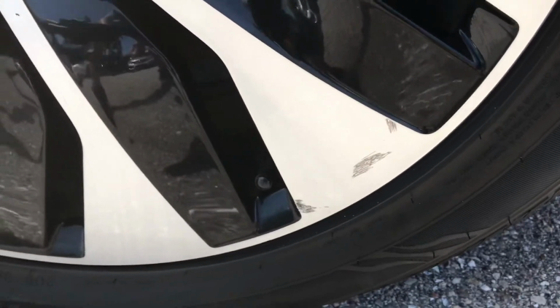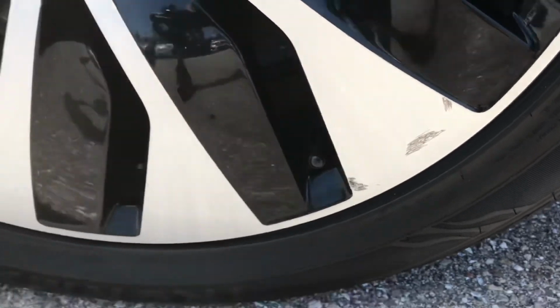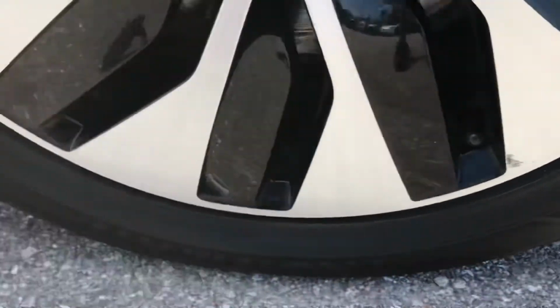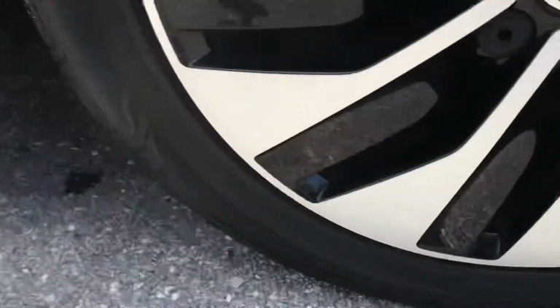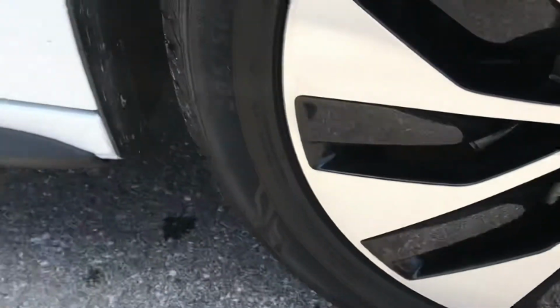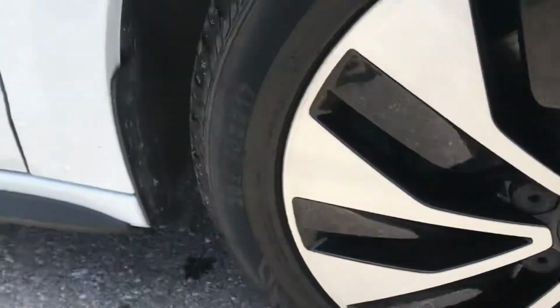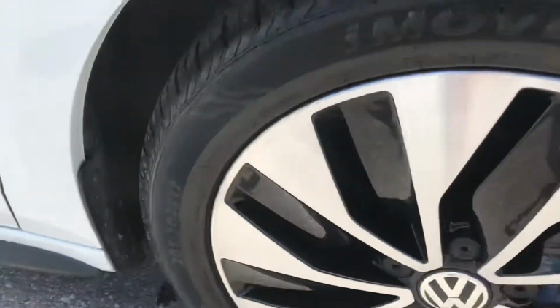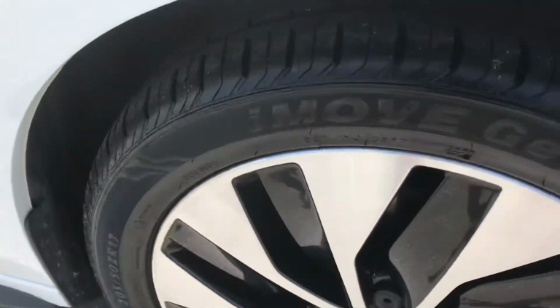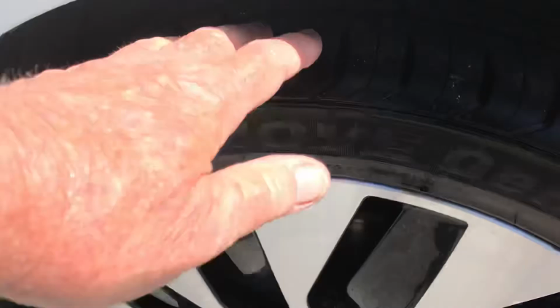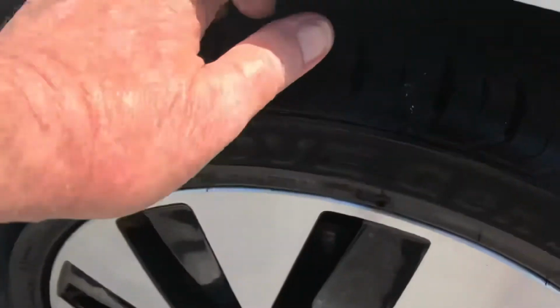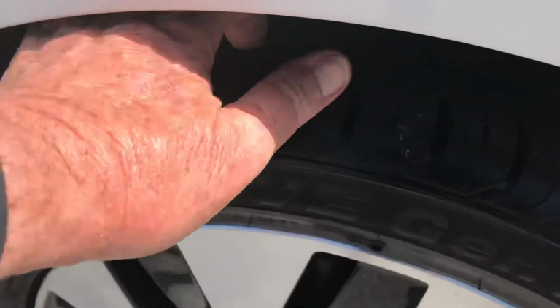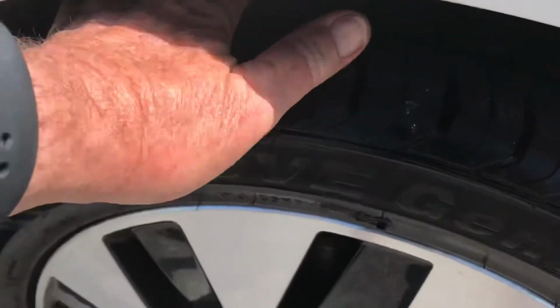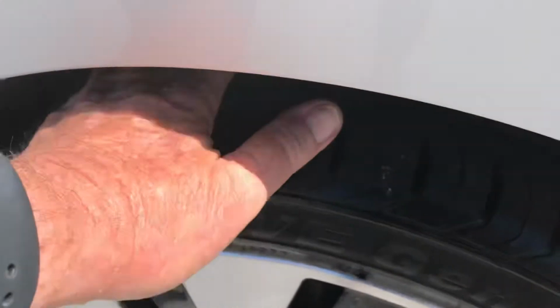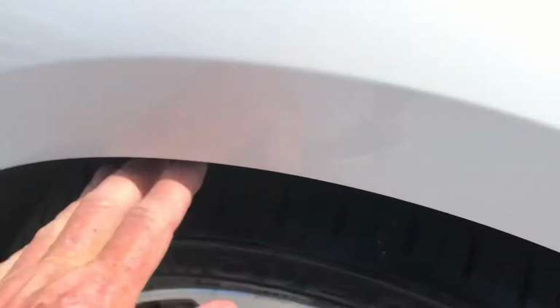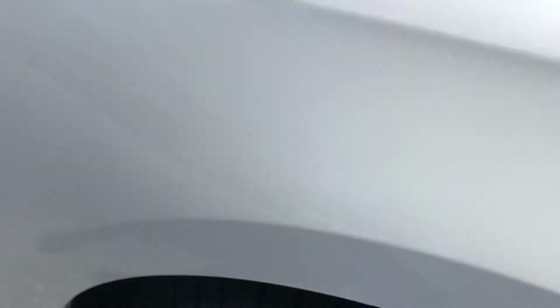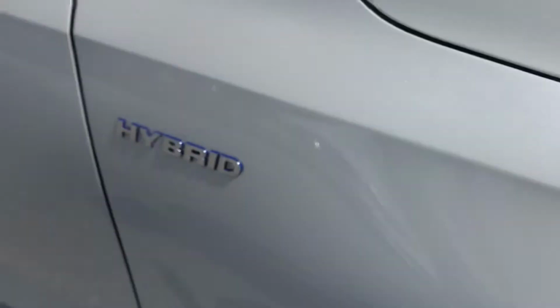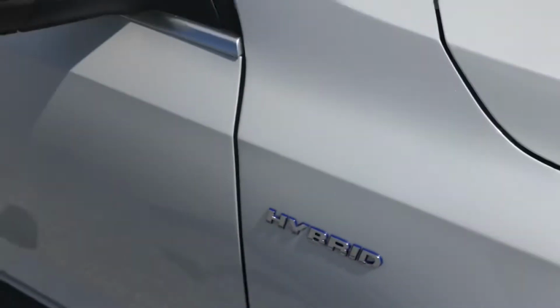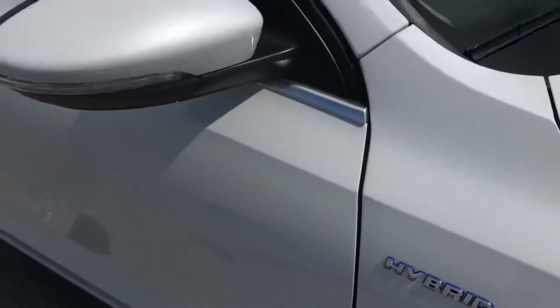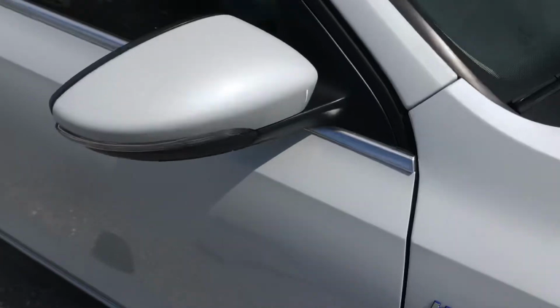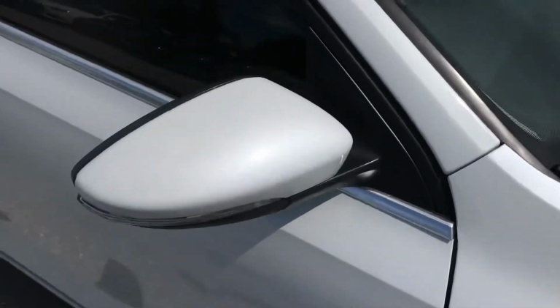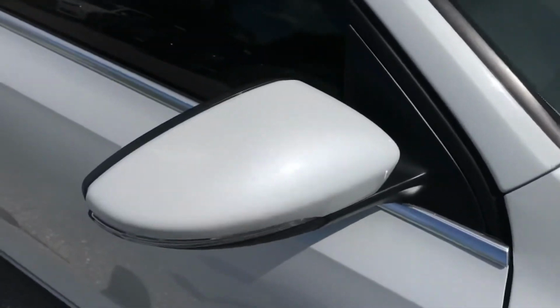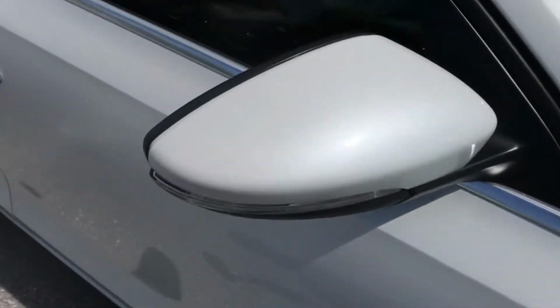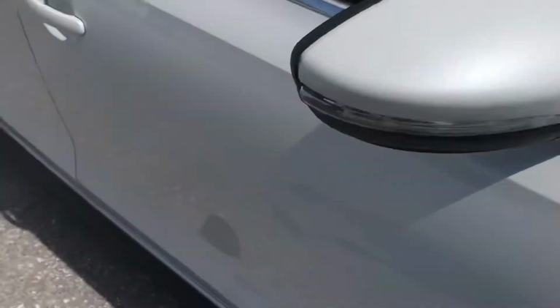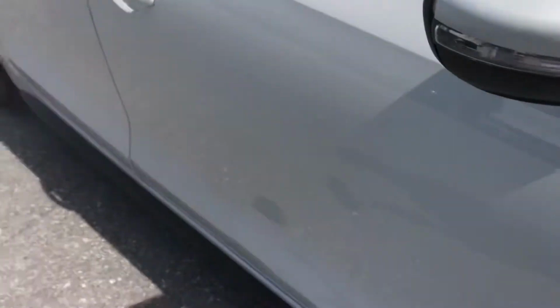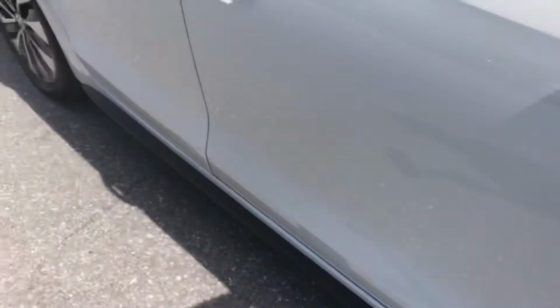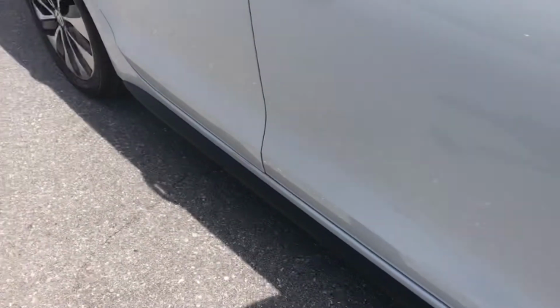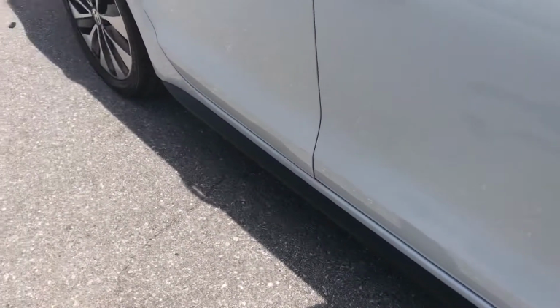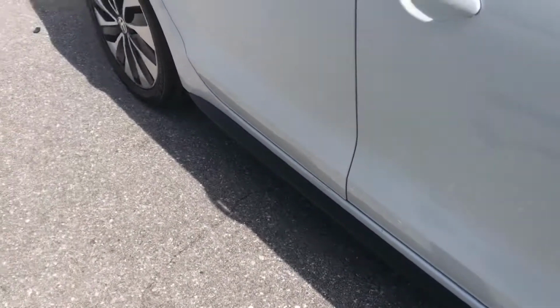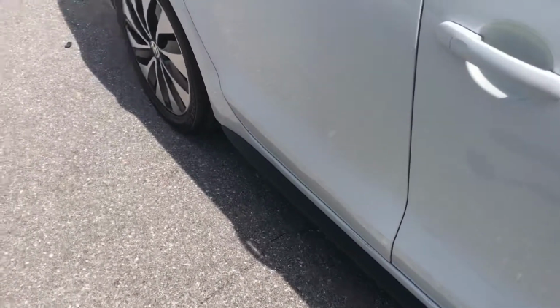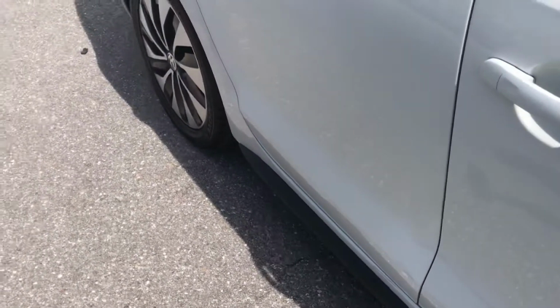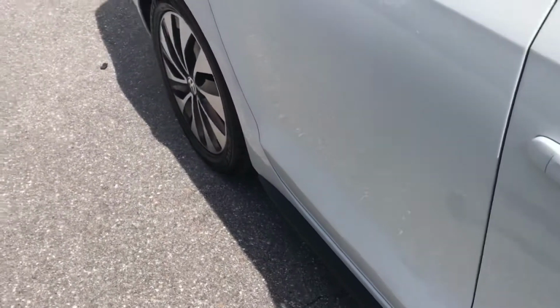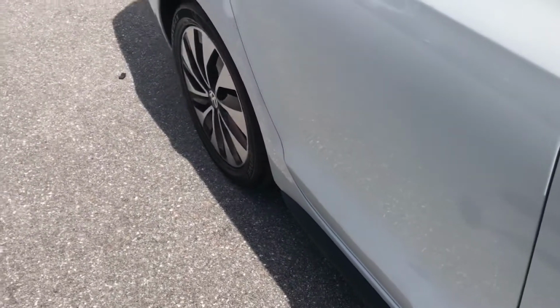A couple of scratches right there on that wheel. Tires have great tread on them. I don't see any flaws down the side of this car — this is the passenger side.